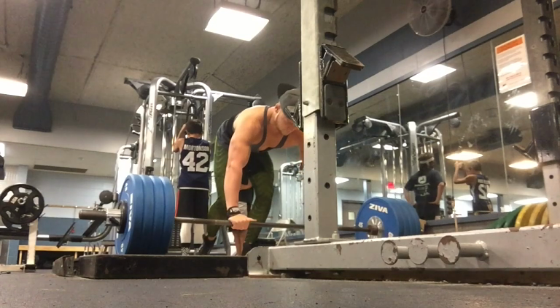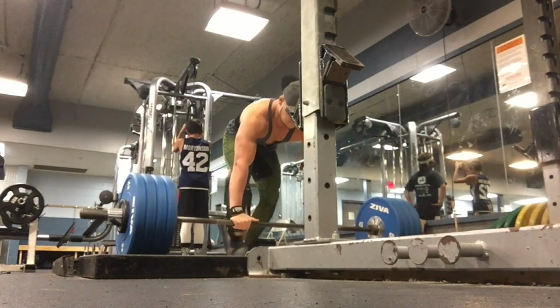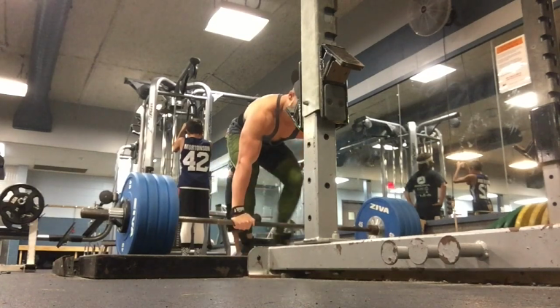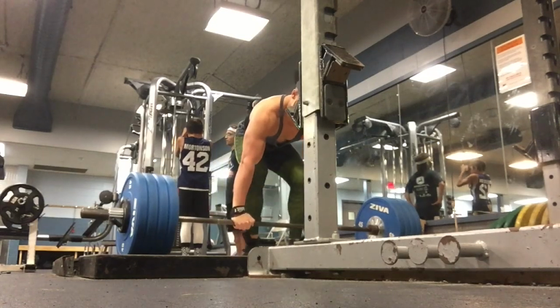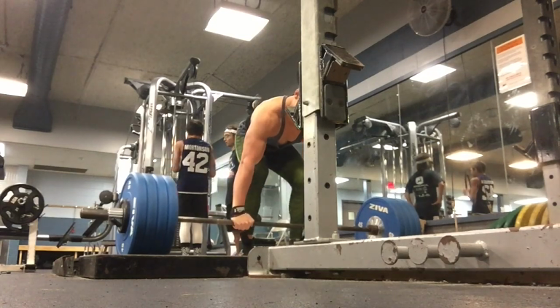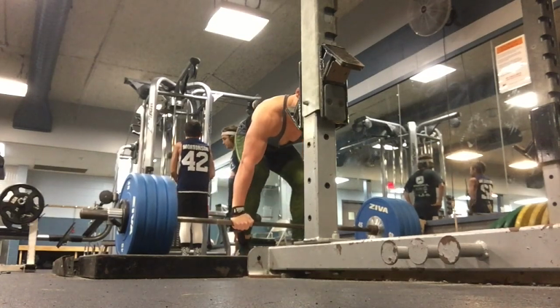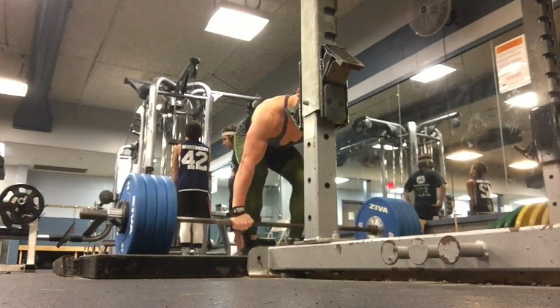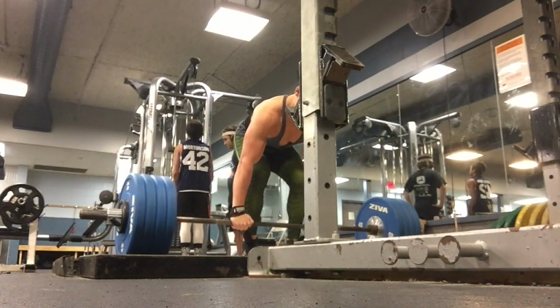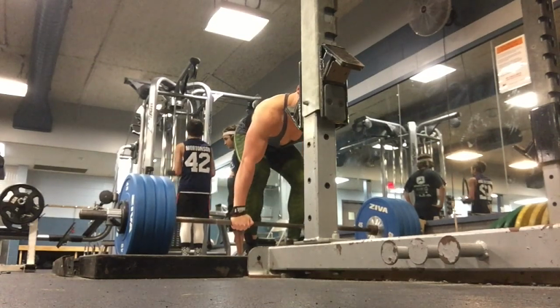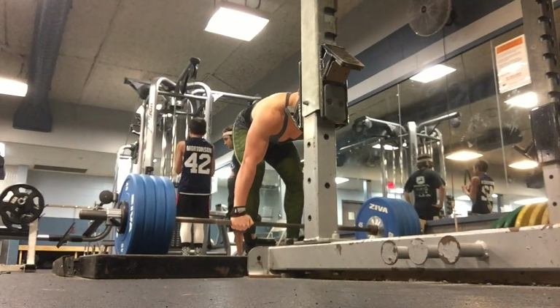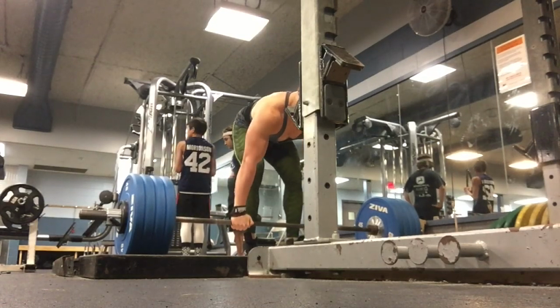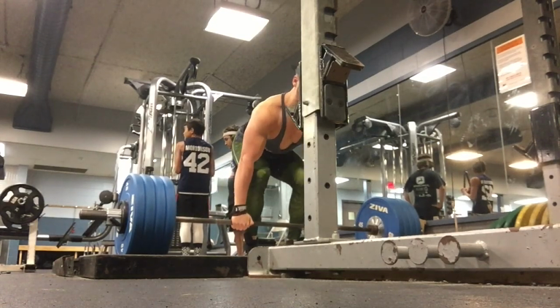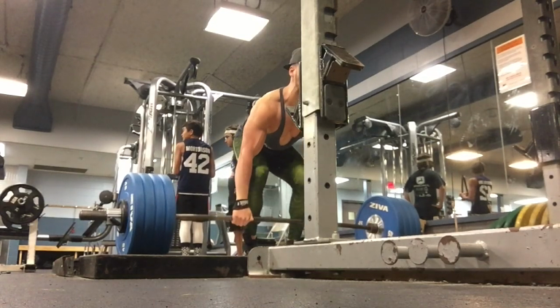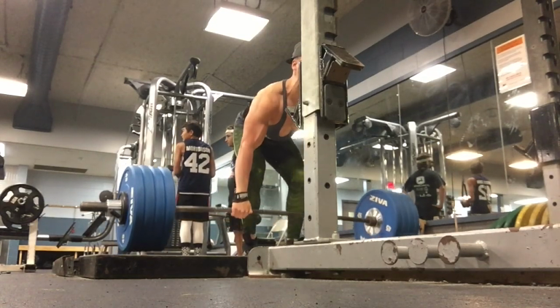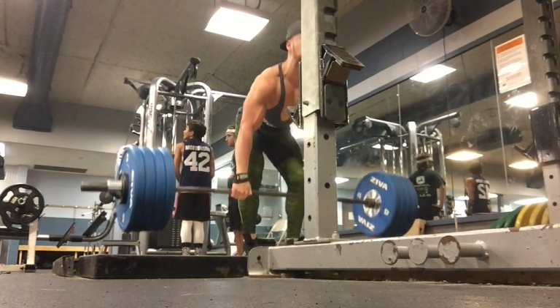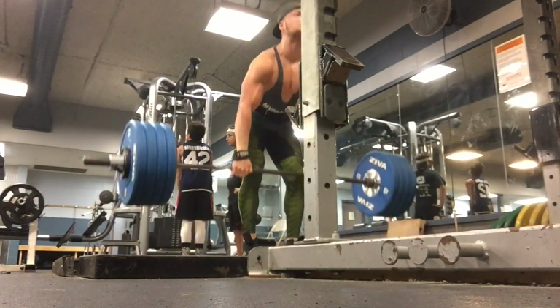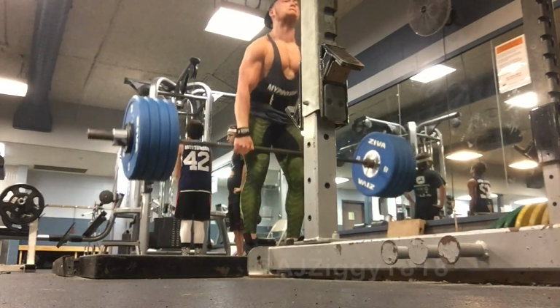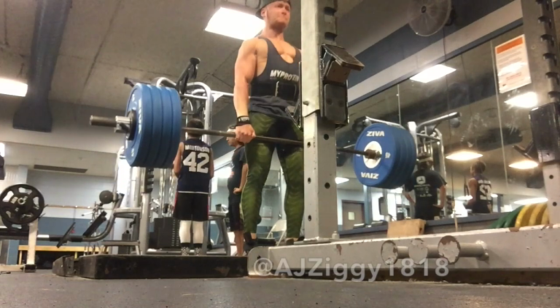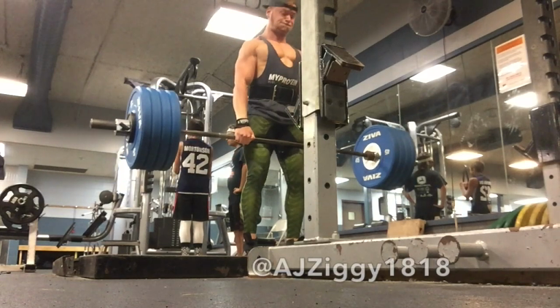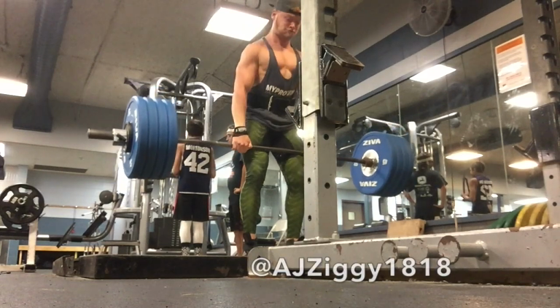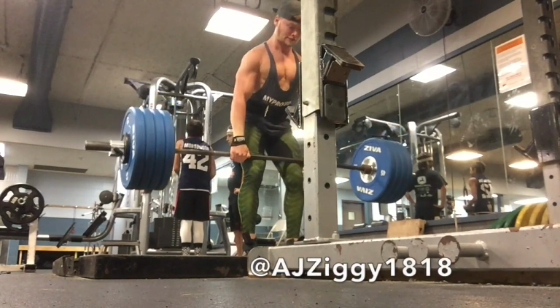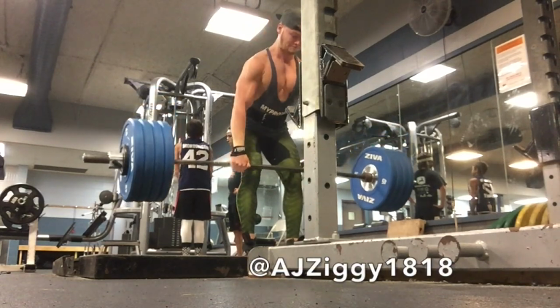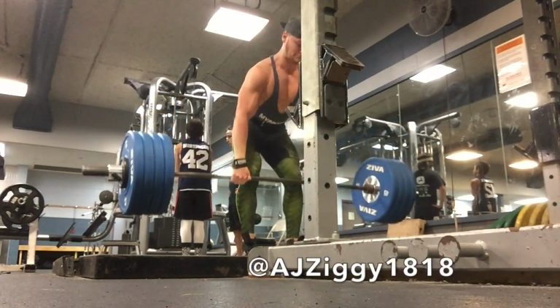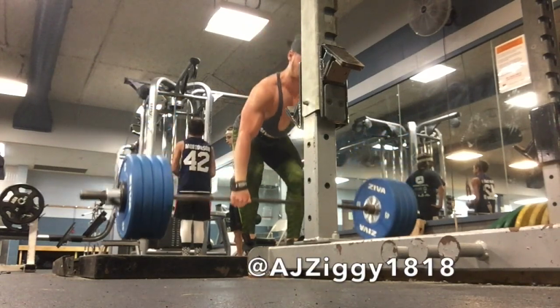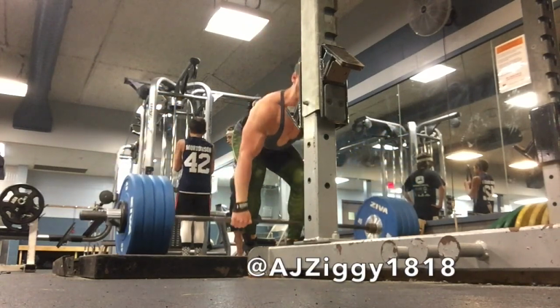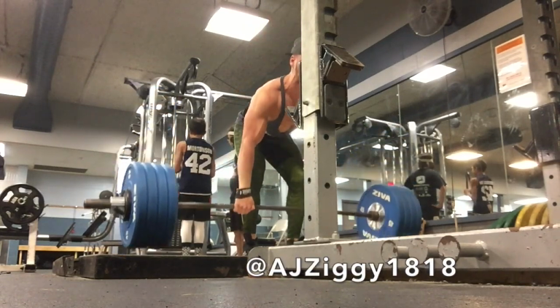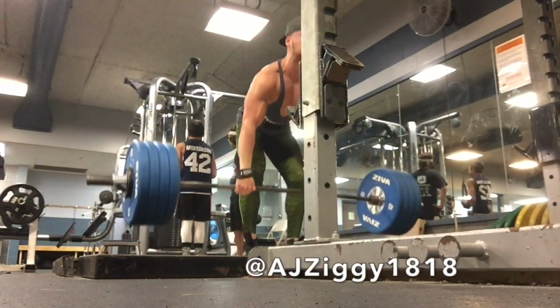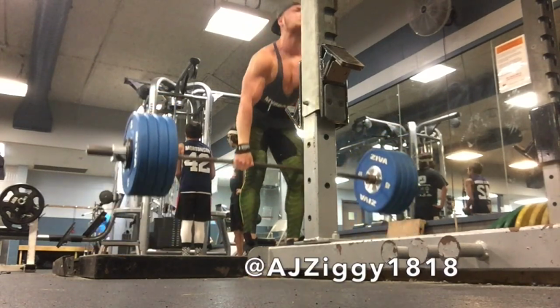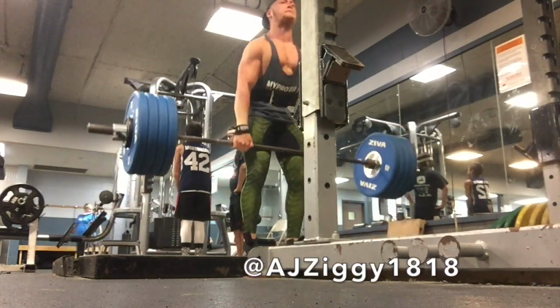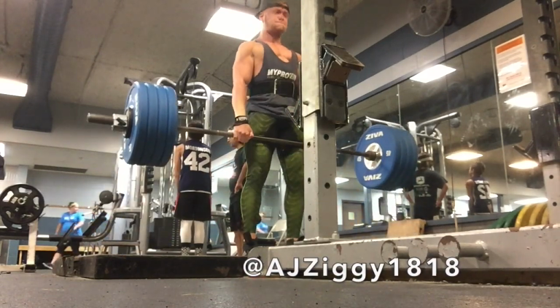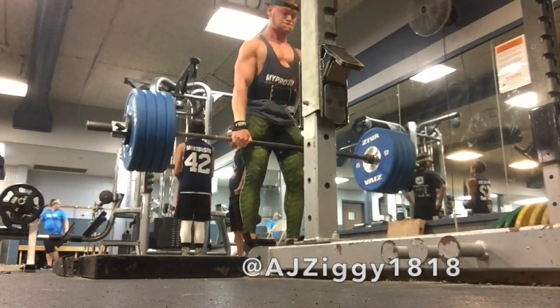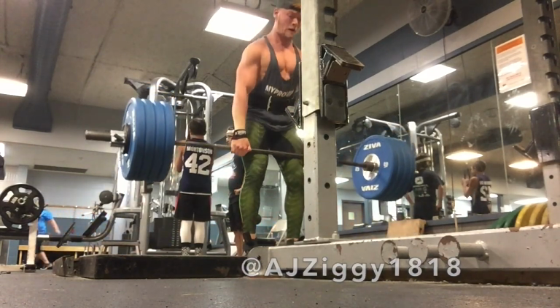Alright, here we go. Session today is deadlifting, back, biceps, rear delts — posterior work.